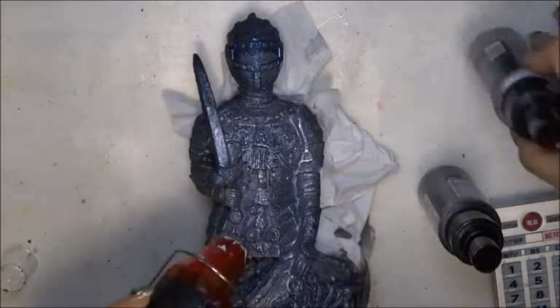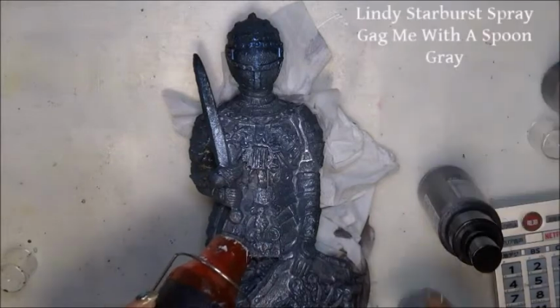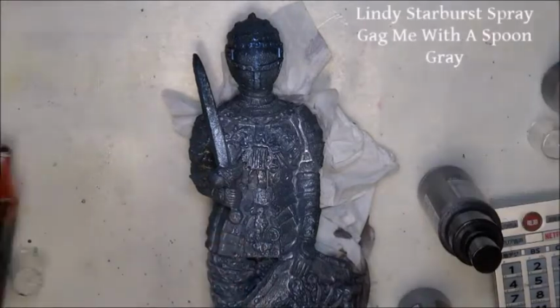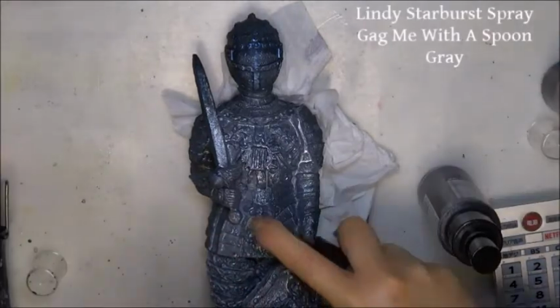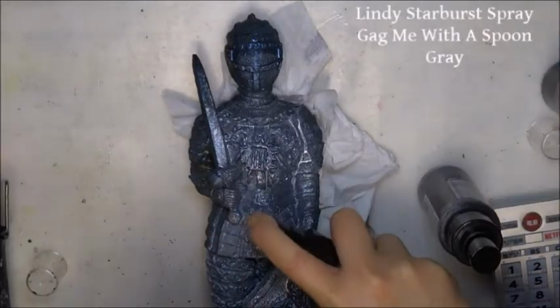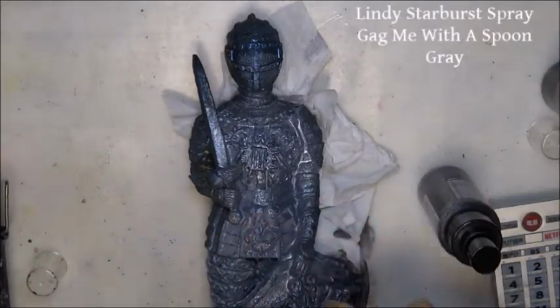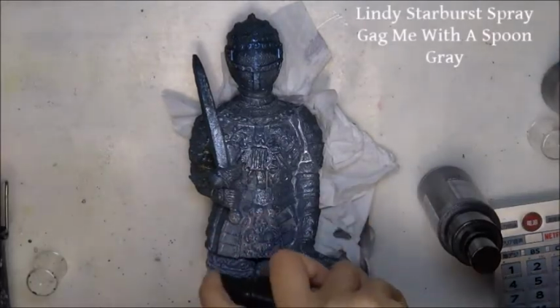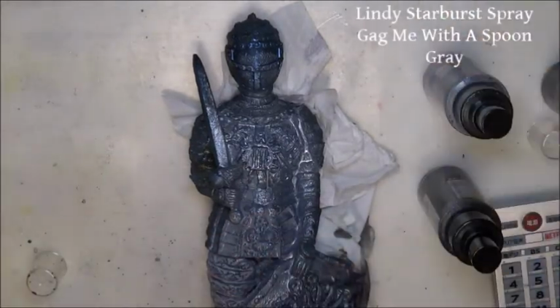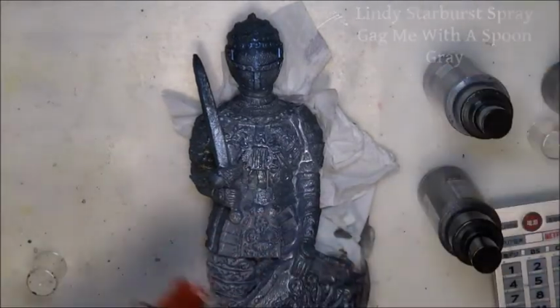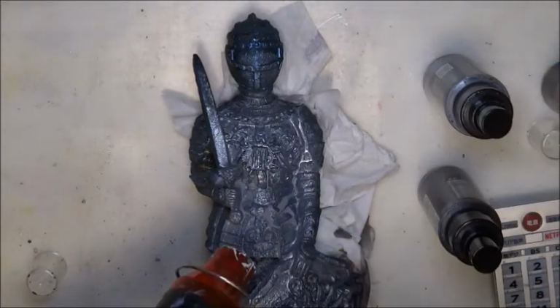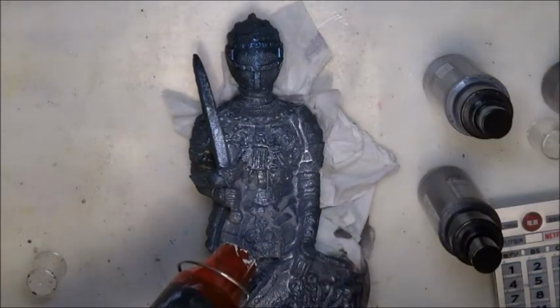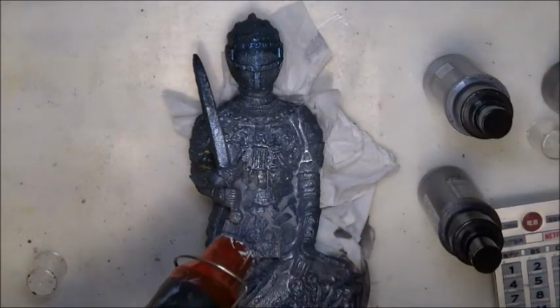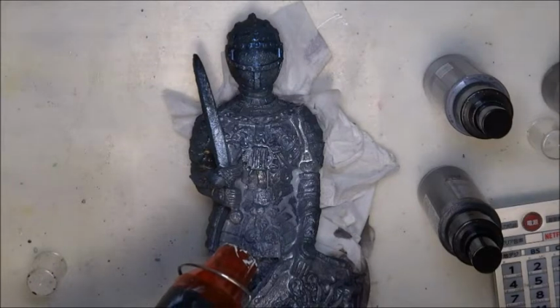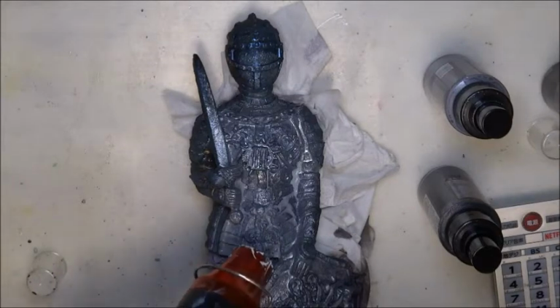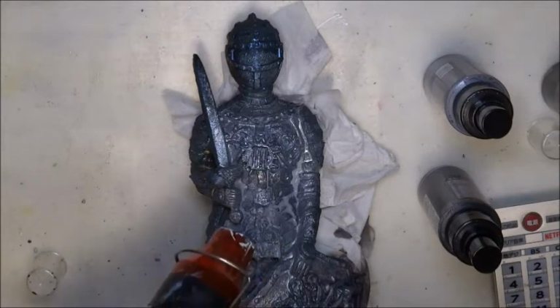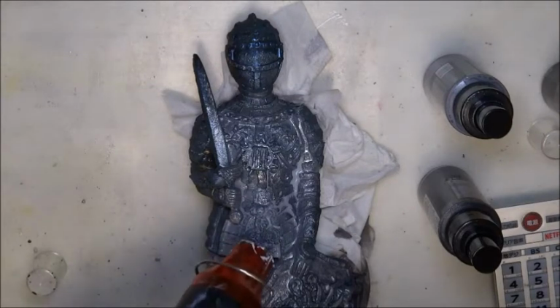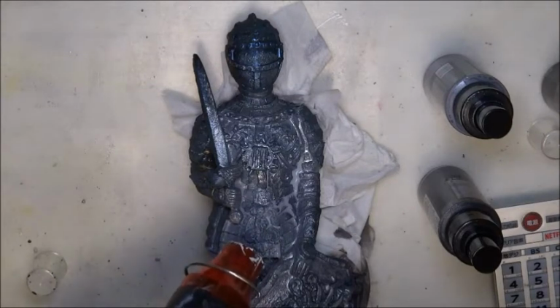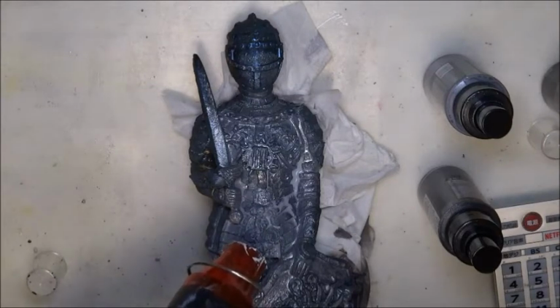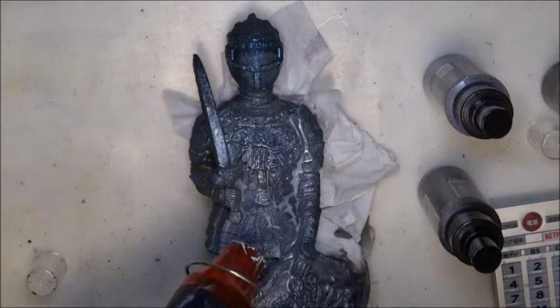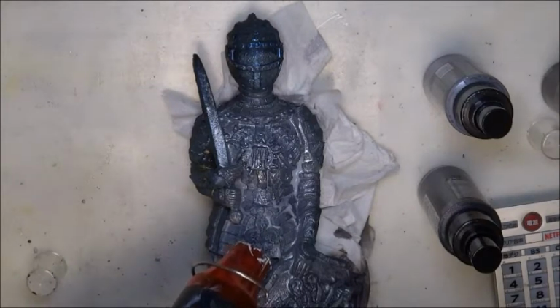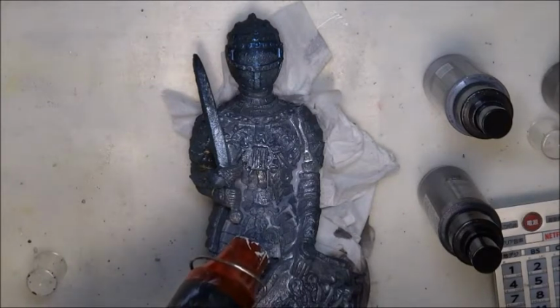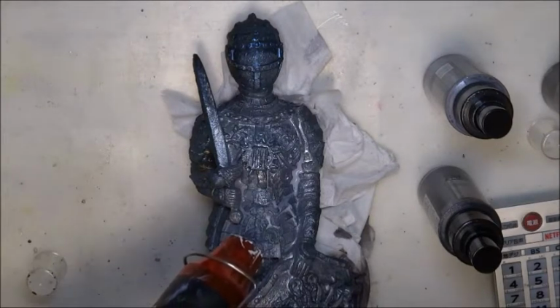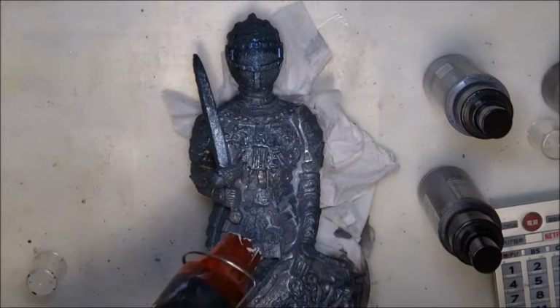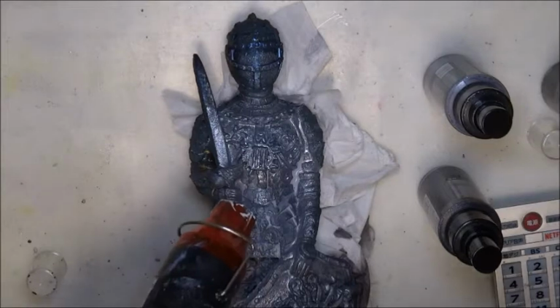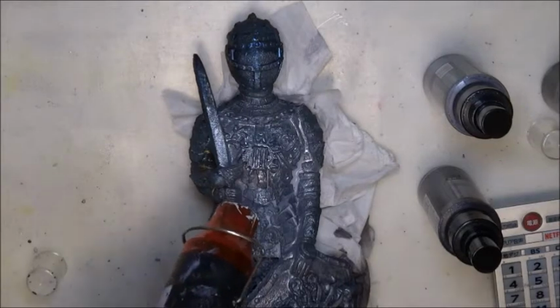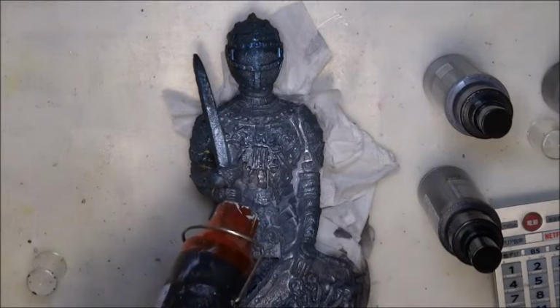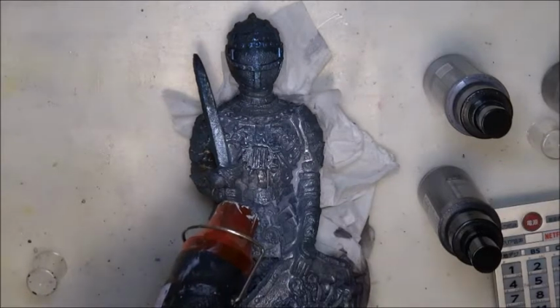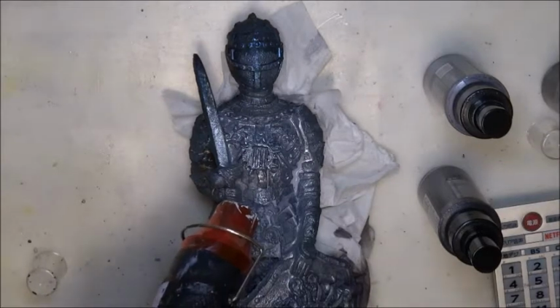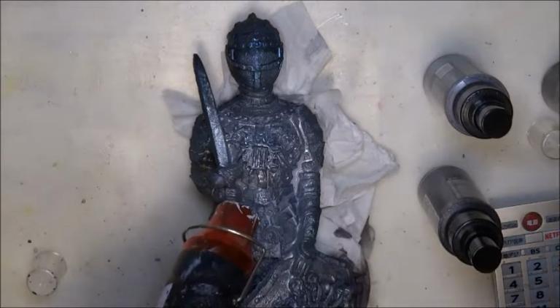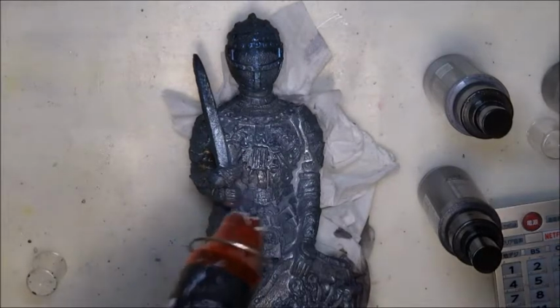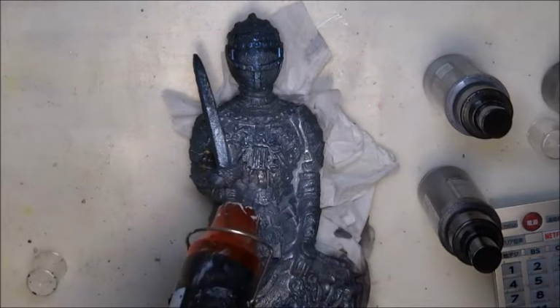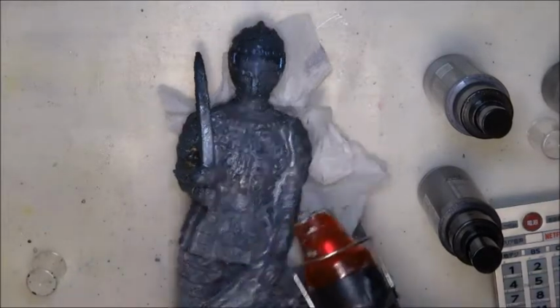Spoon Grey is one of the most beautiful colors in the Lindy sprays range. I strongly recommend you to try it. You can look through the zoom-up of my photos of this project to see how gorgeous the color is.